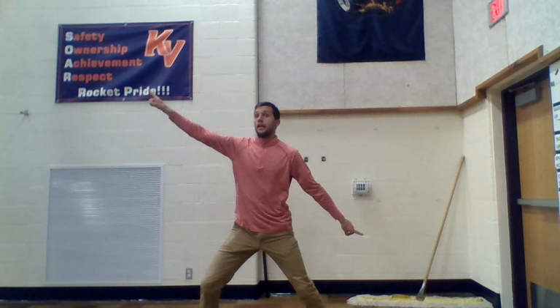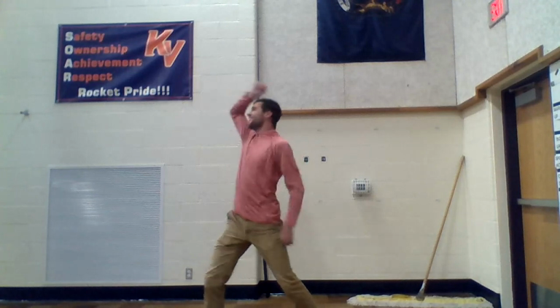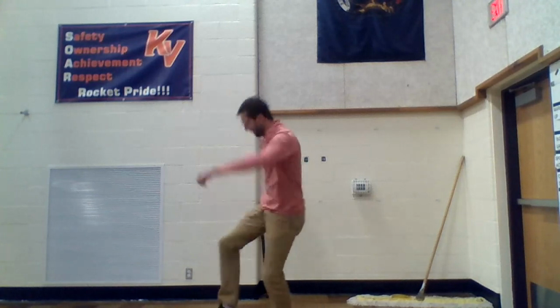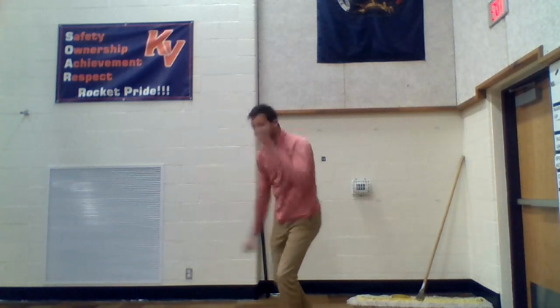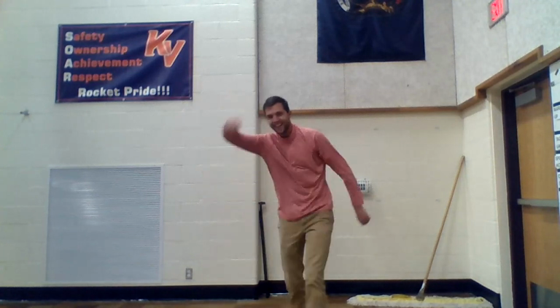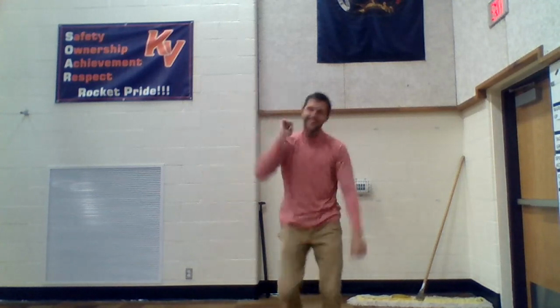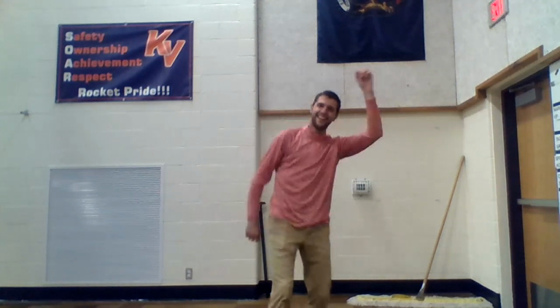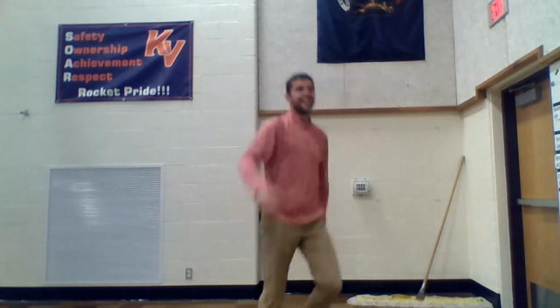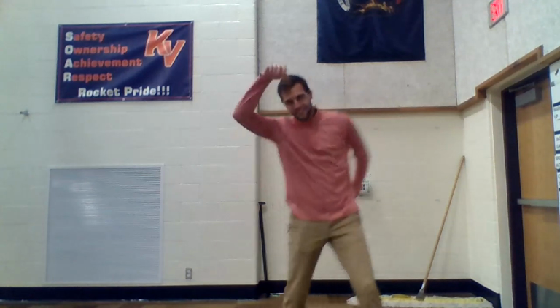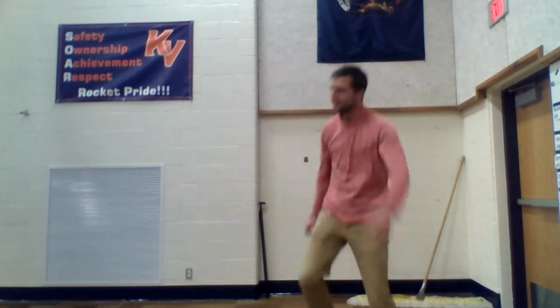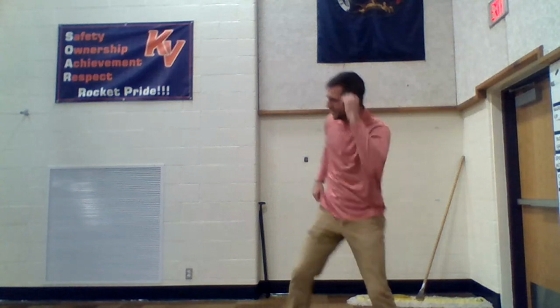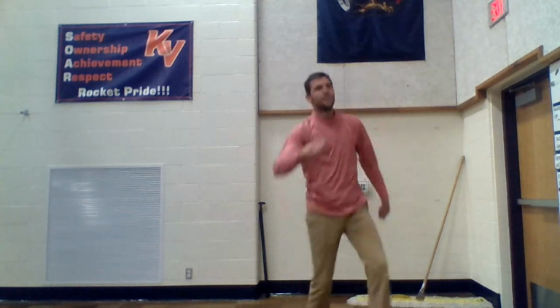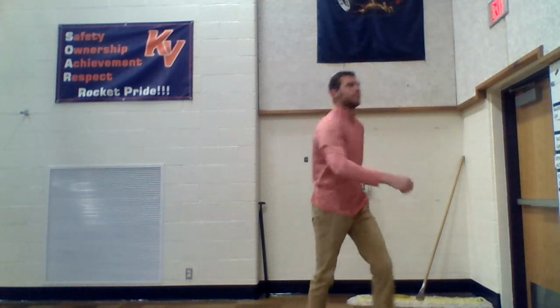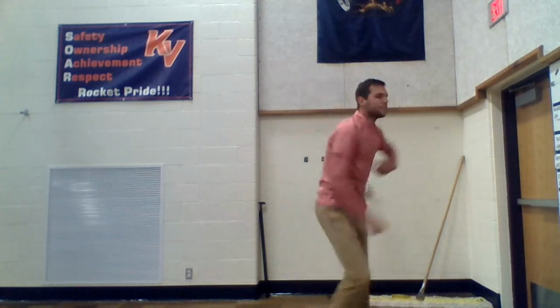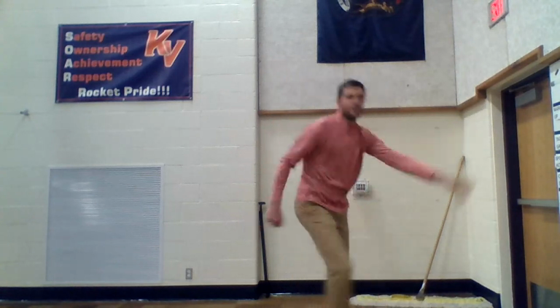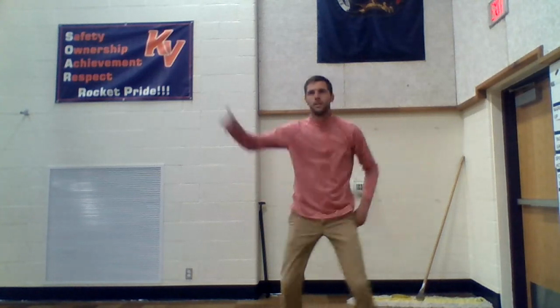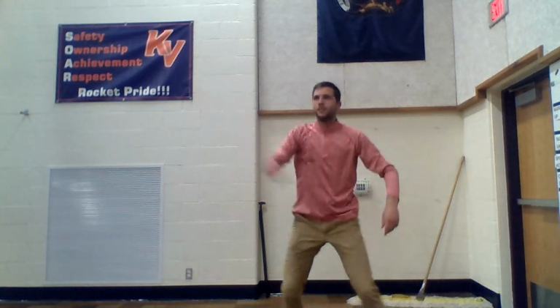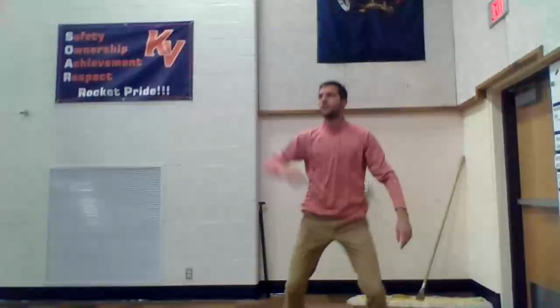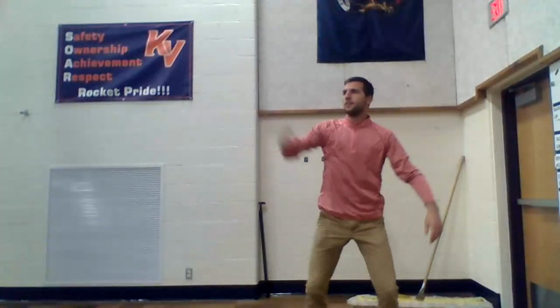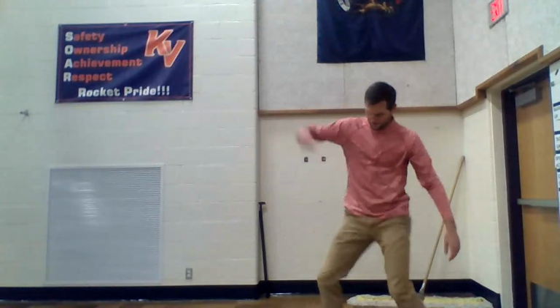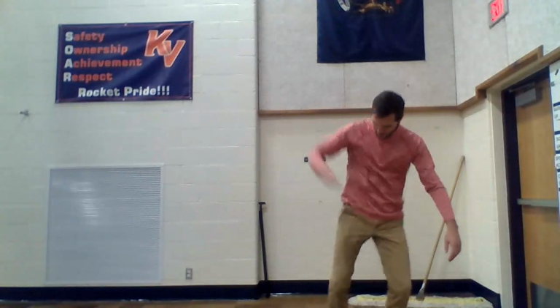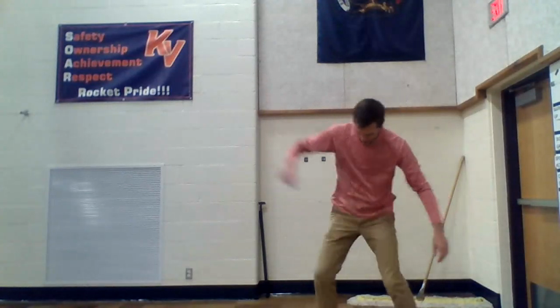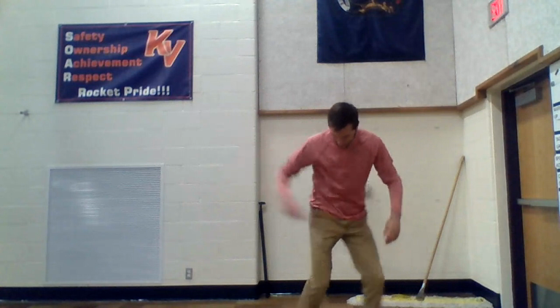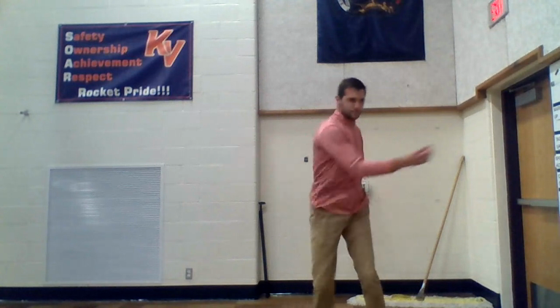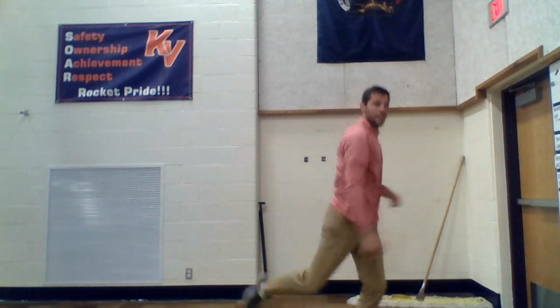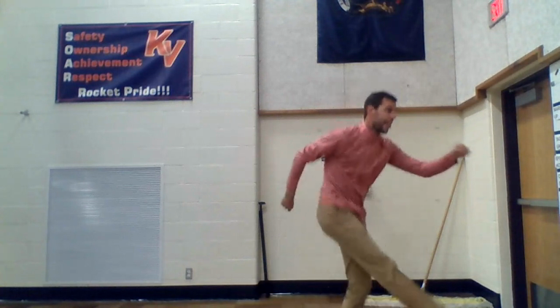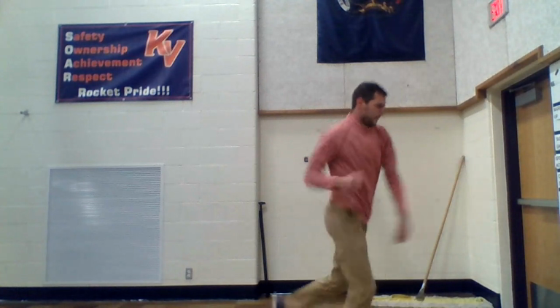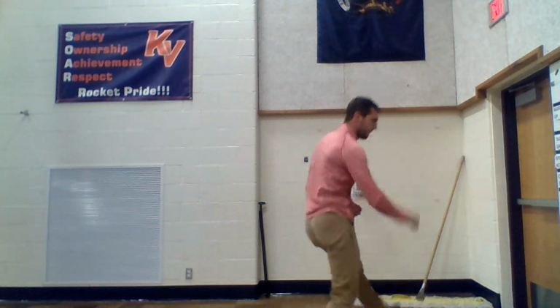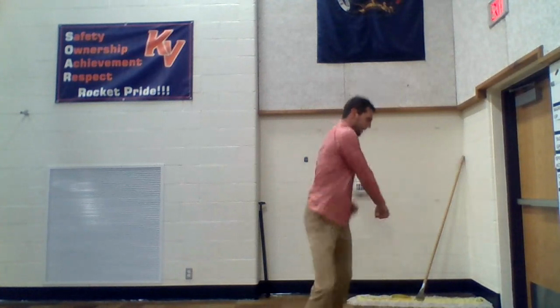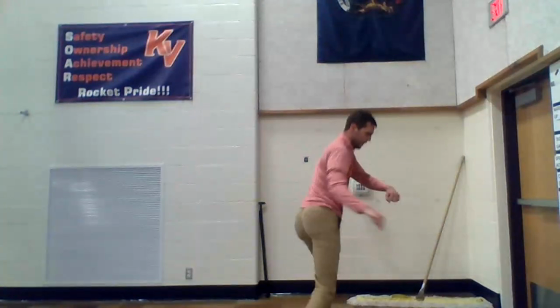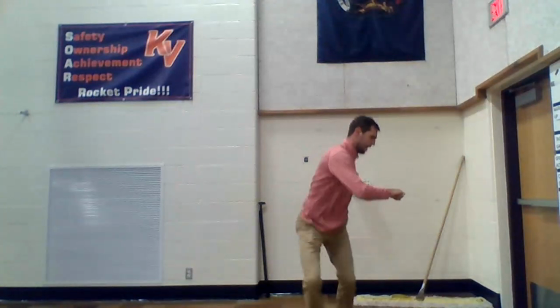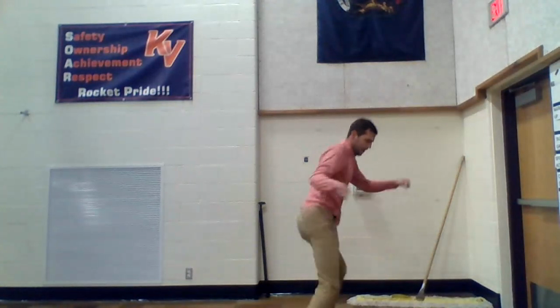Freeze dance, first you start to move. Freeze dance, once you're in the mood. Freeze dance, don't you flip or flop. Freeze dance, when the music starts.